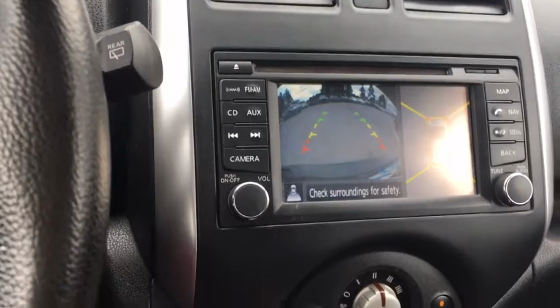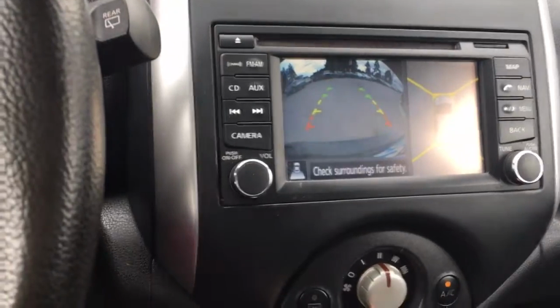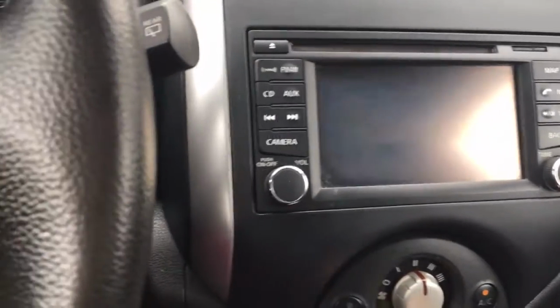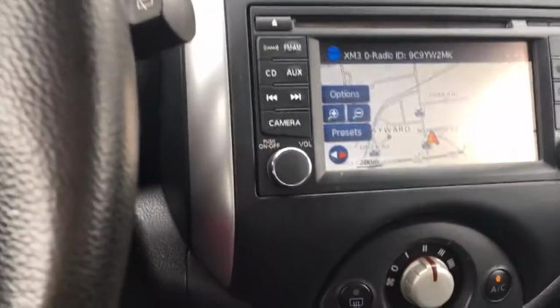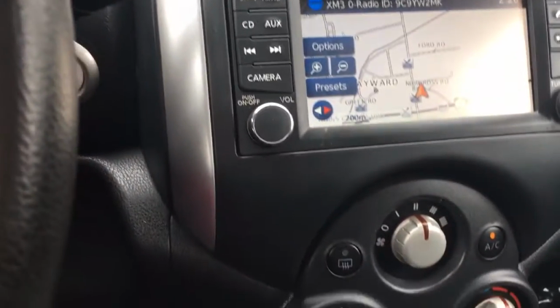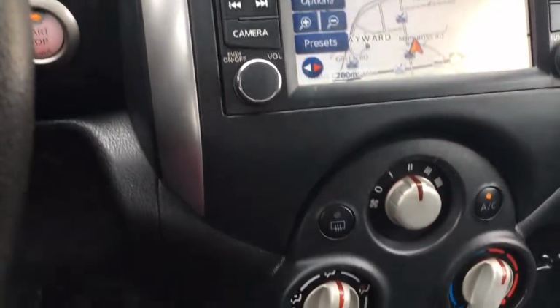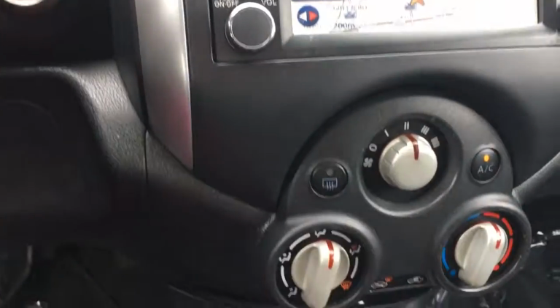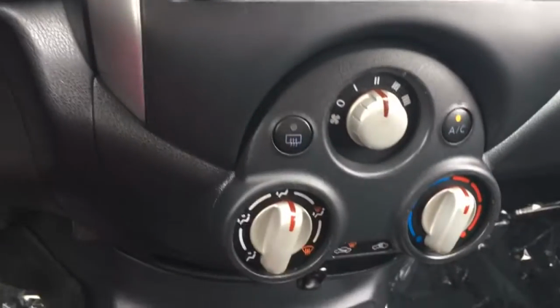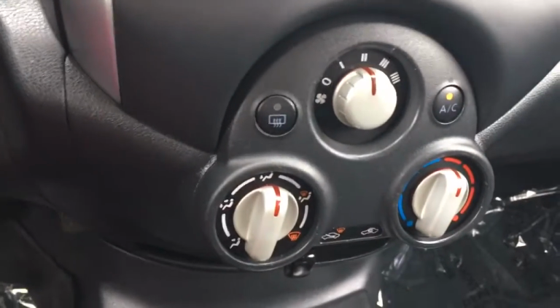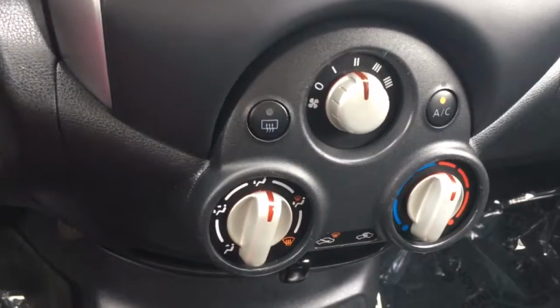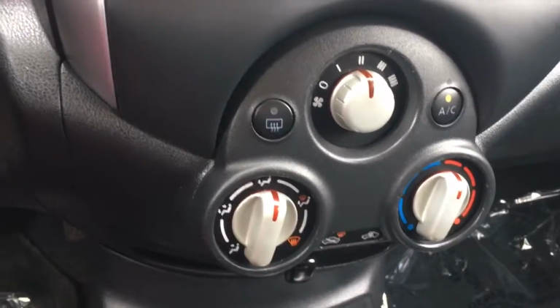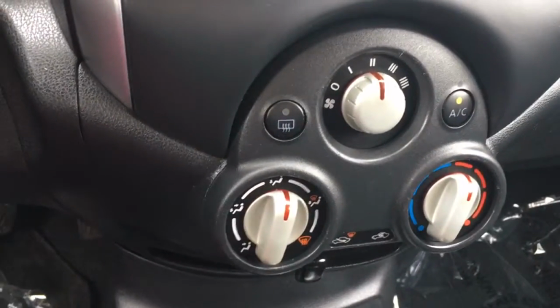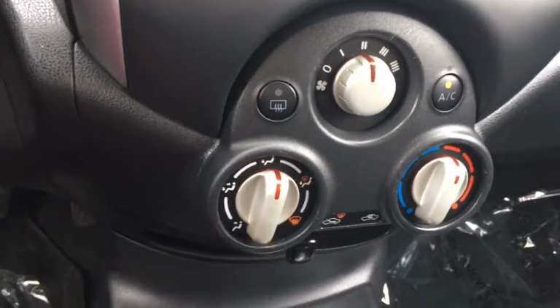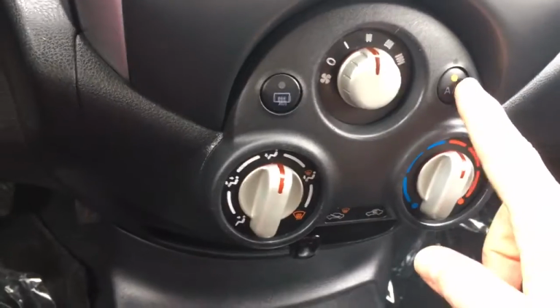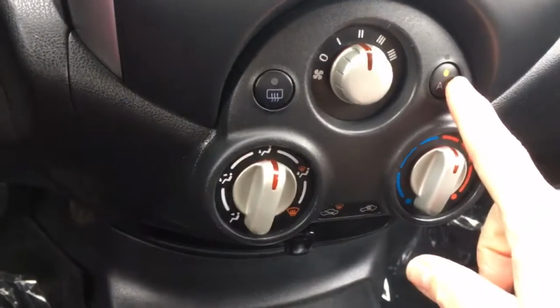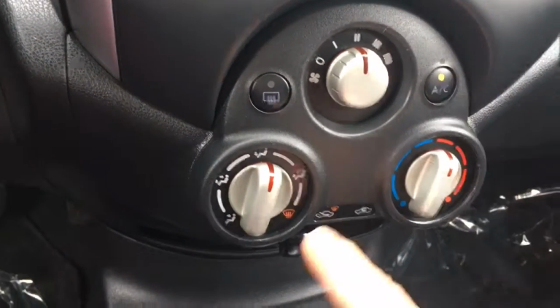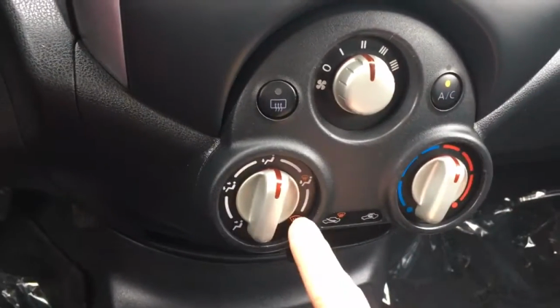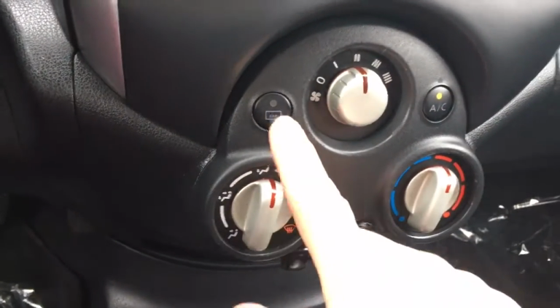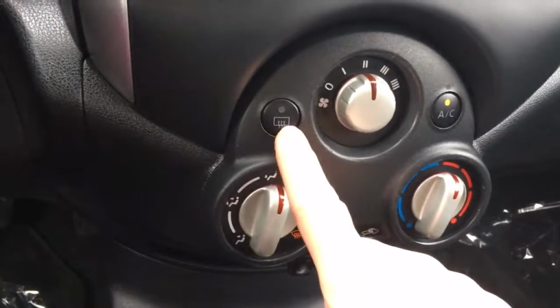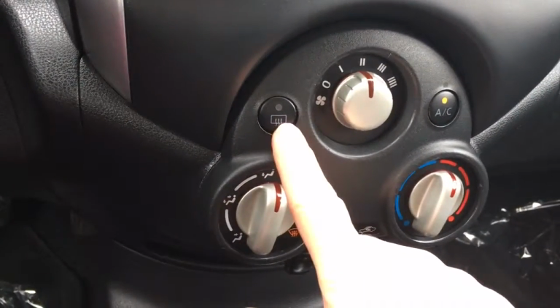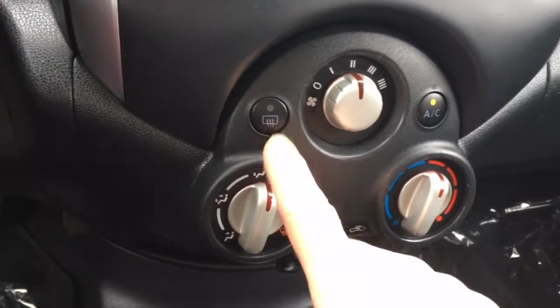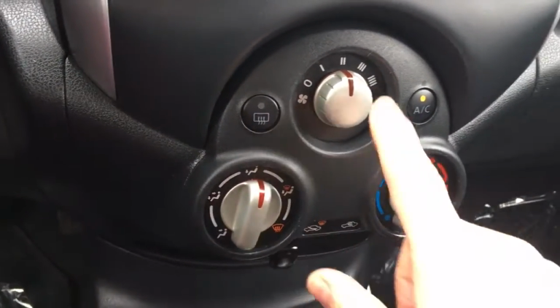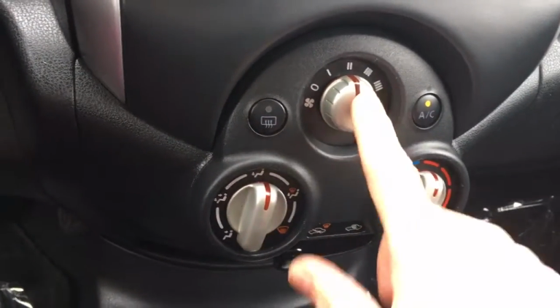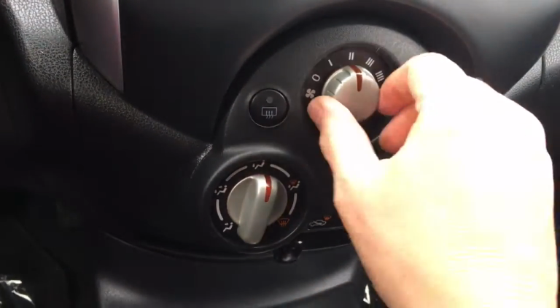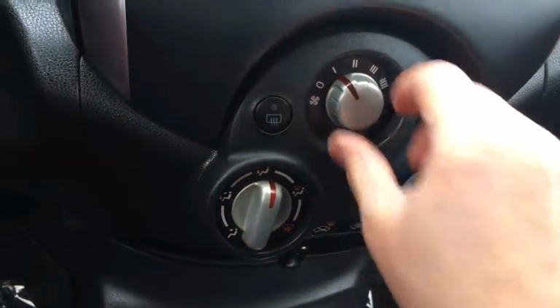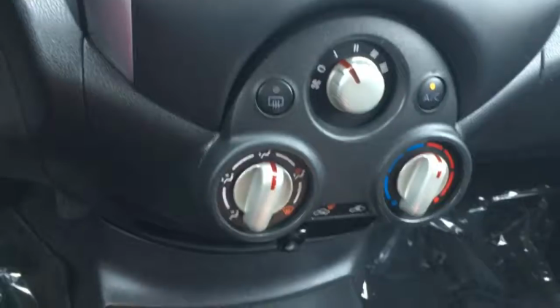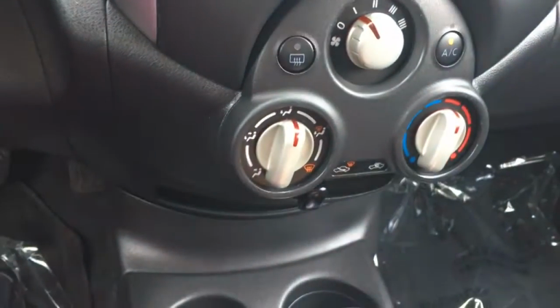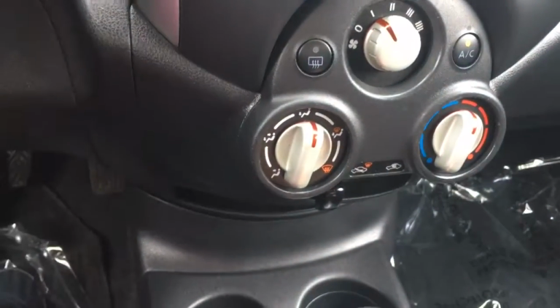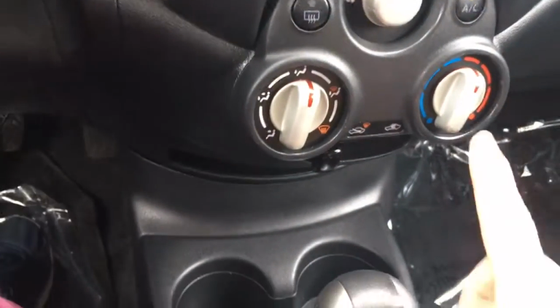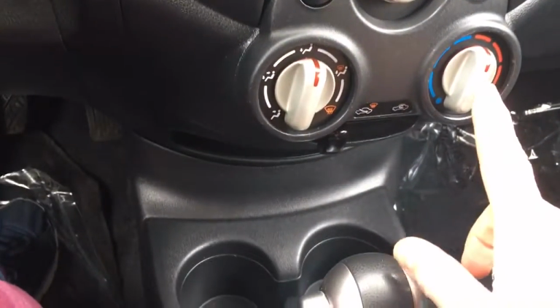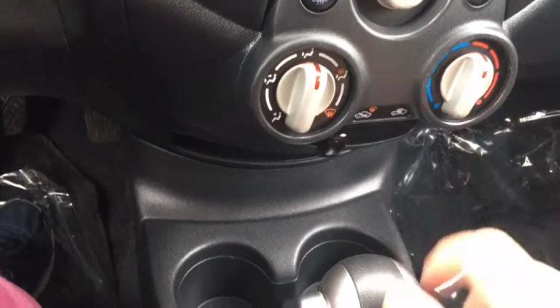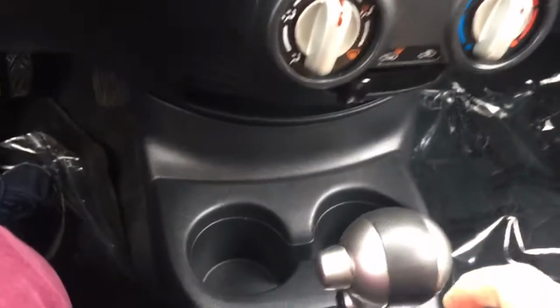I'm going to put that back for you. Below that we have our climate control: we've got AC, front and rear defrost, and this is our fan. I'll just turn that down a bit — and there's your heat and cooling.